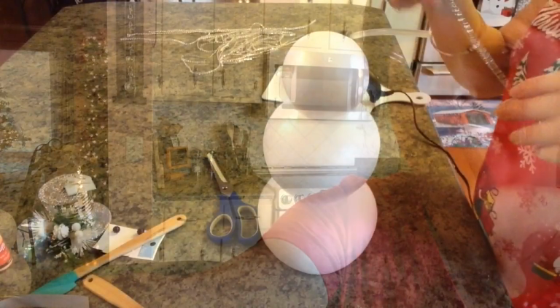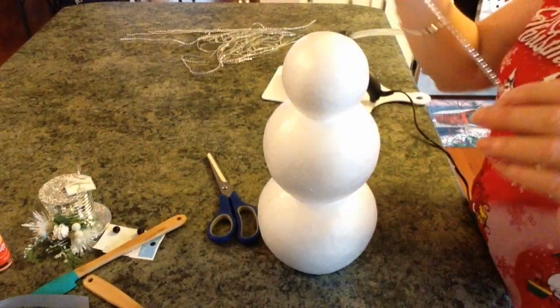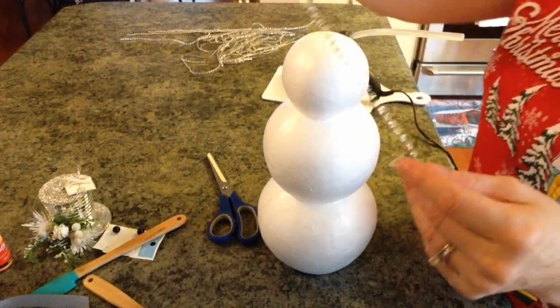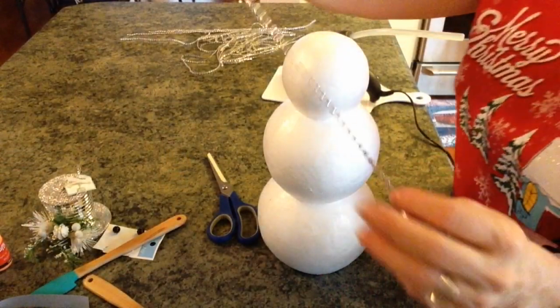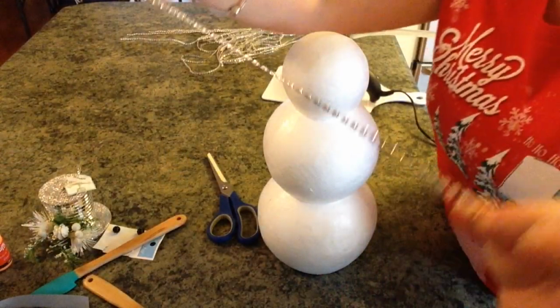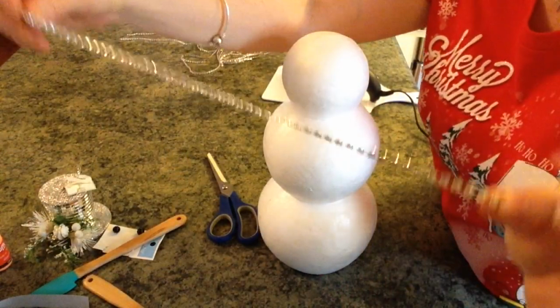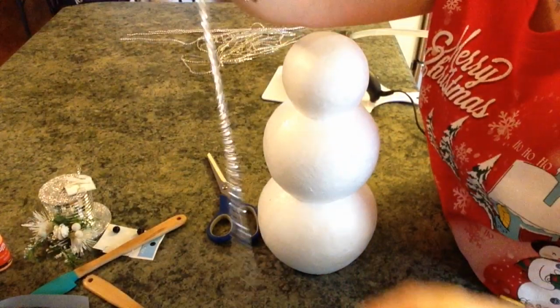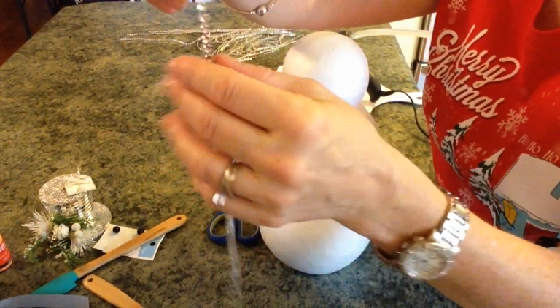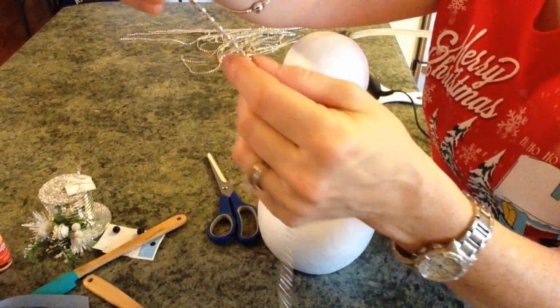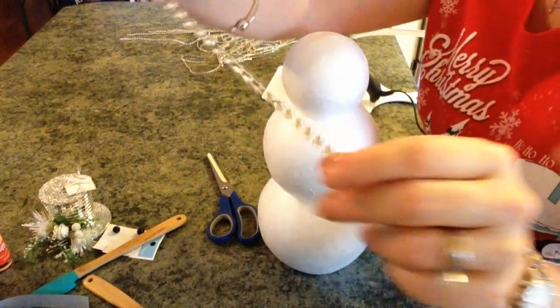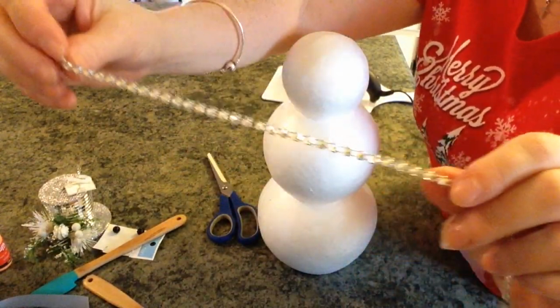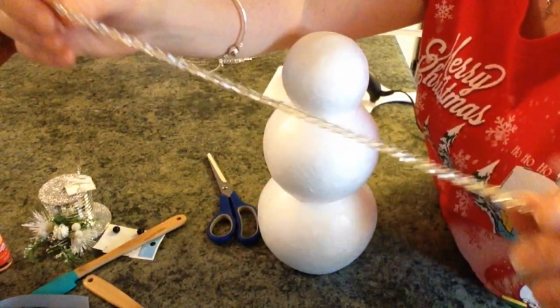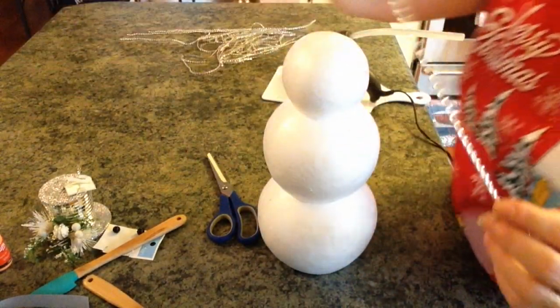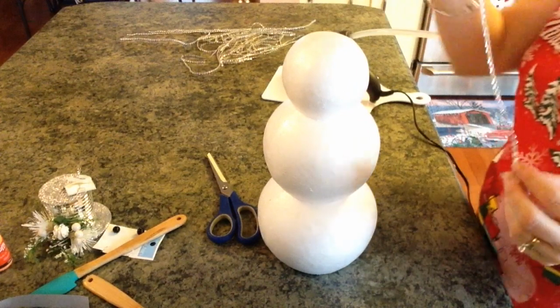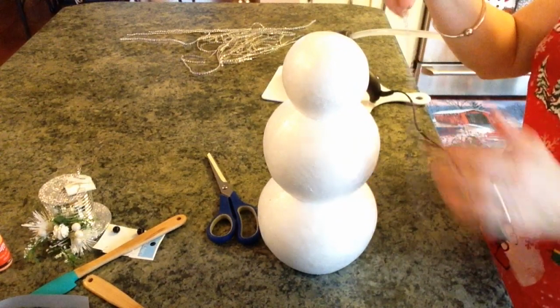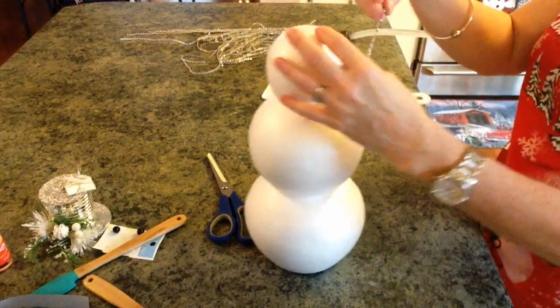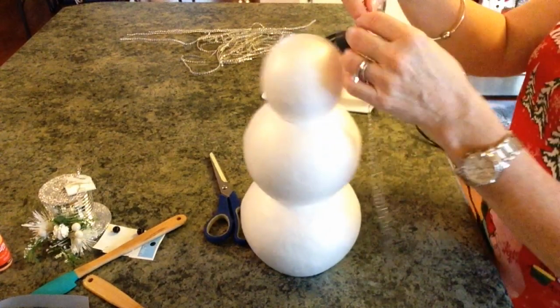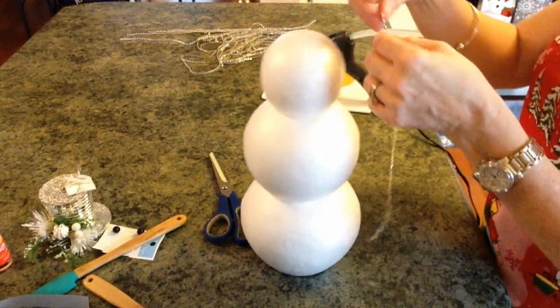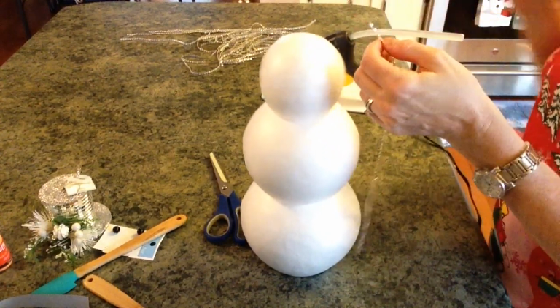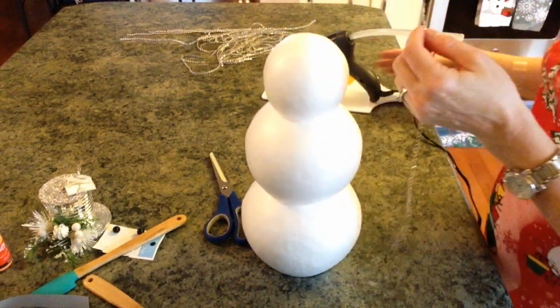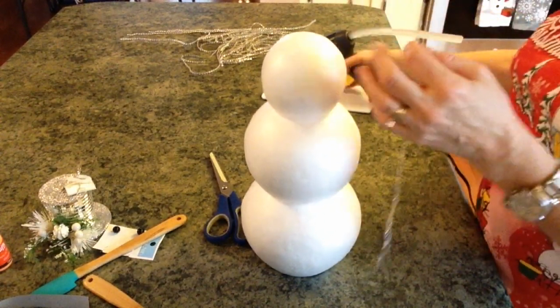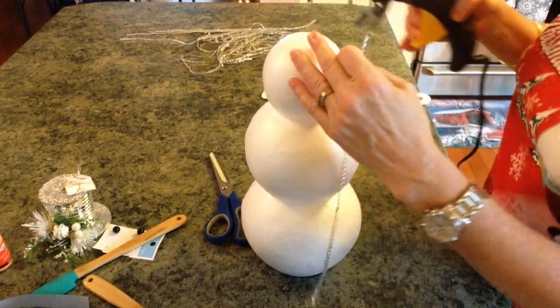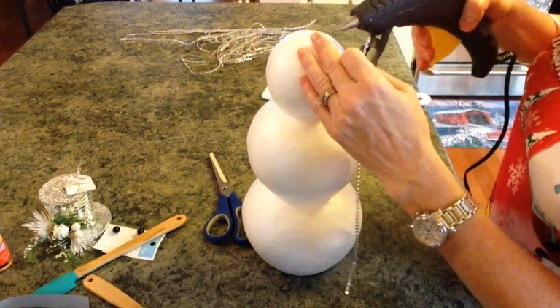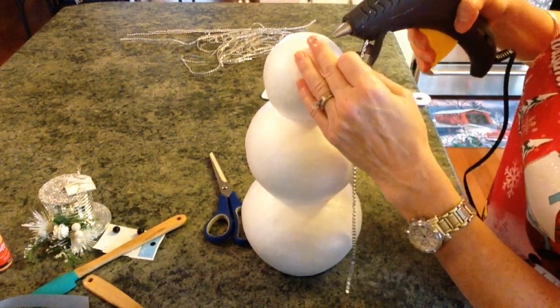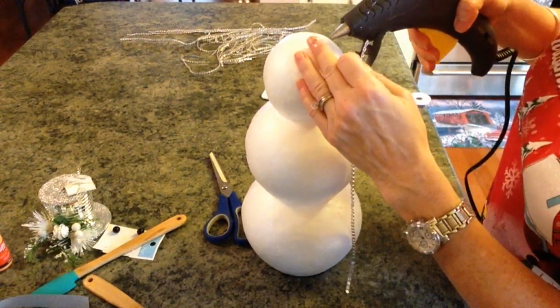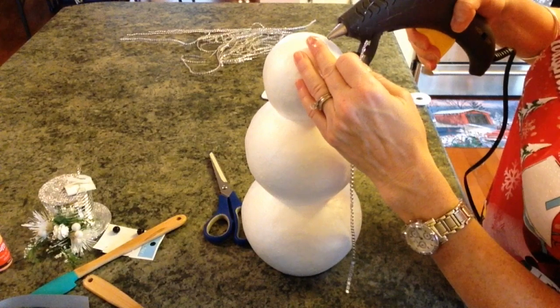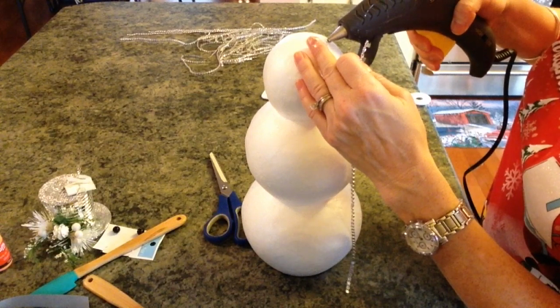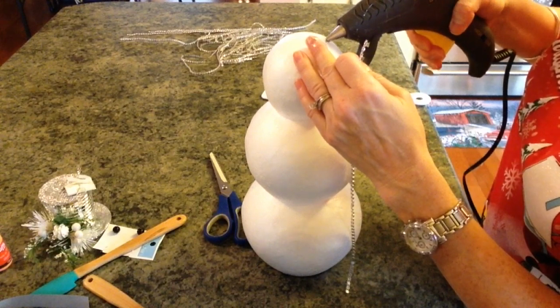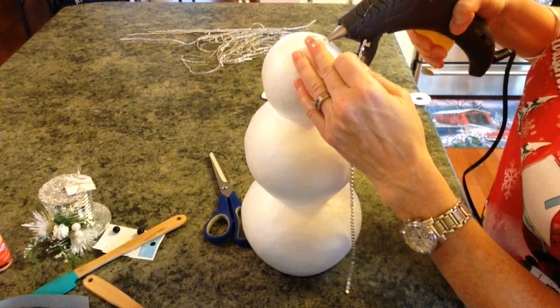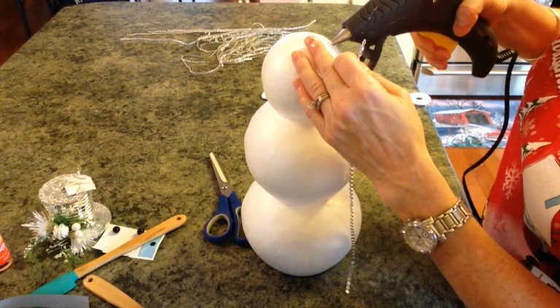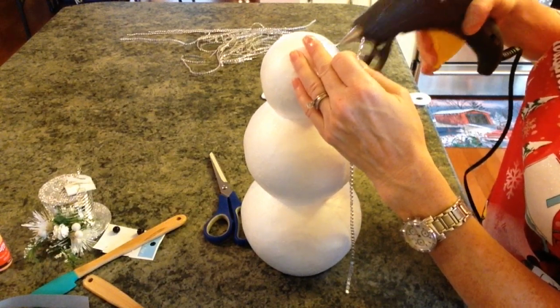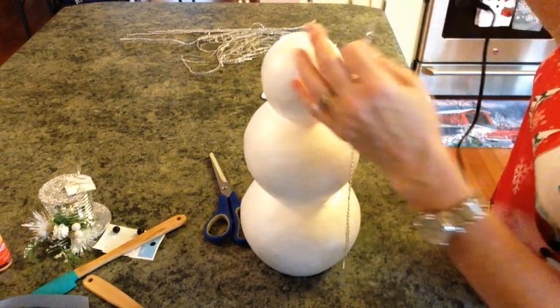I'm back and I've cut a bunch of the bling into long strips. What I'm going to do is just glue it right on top of my little snowman.